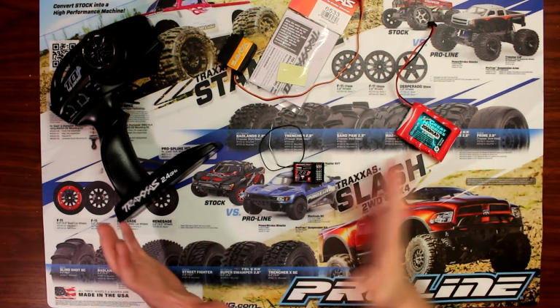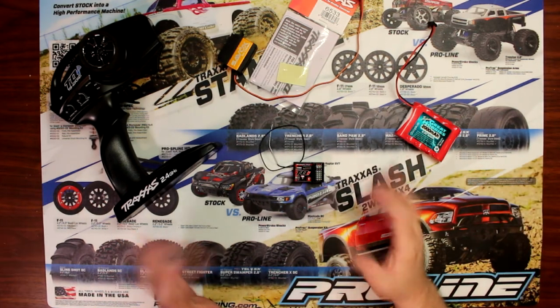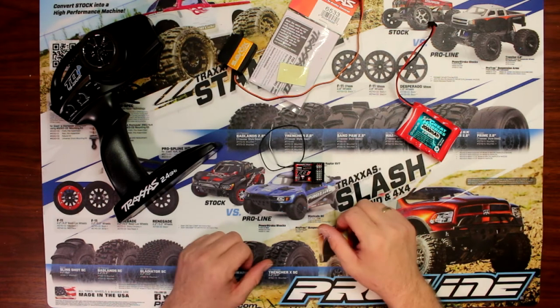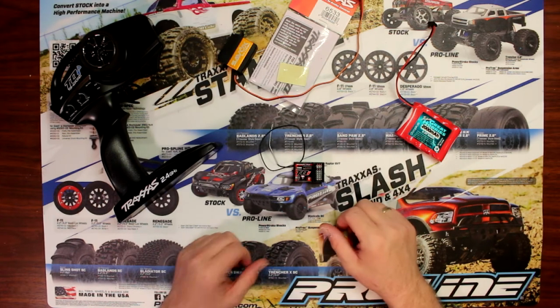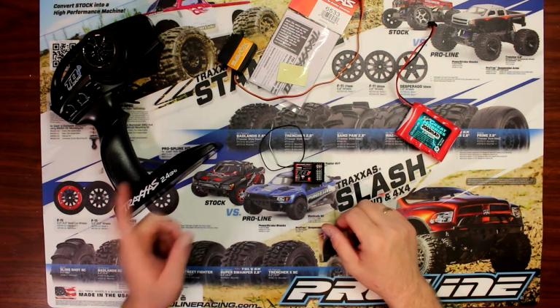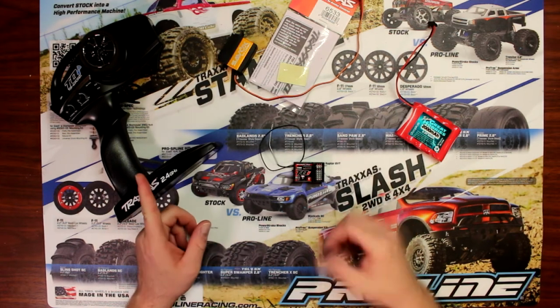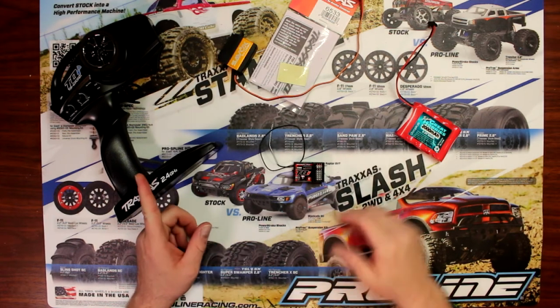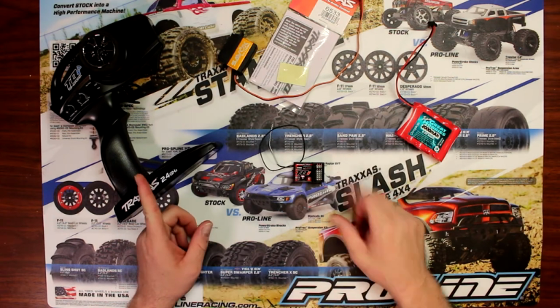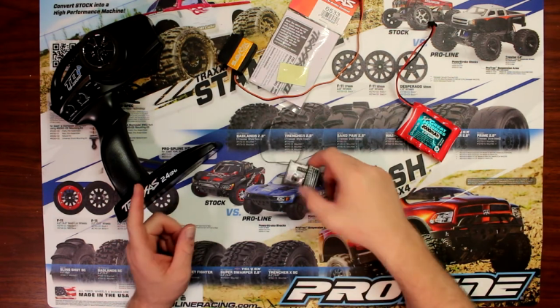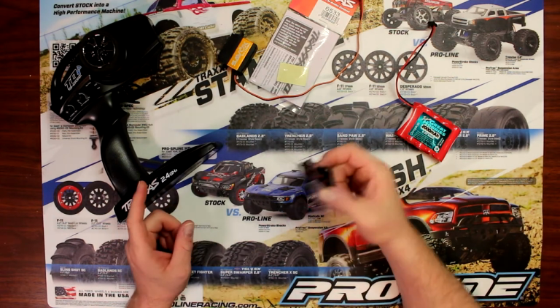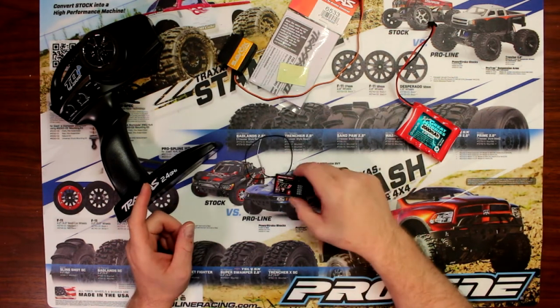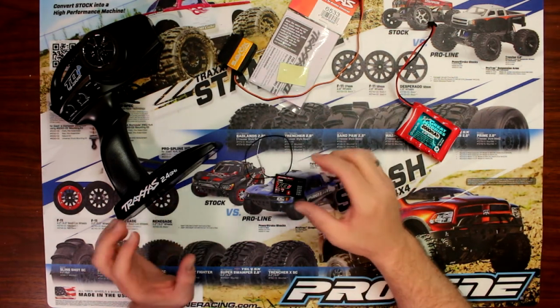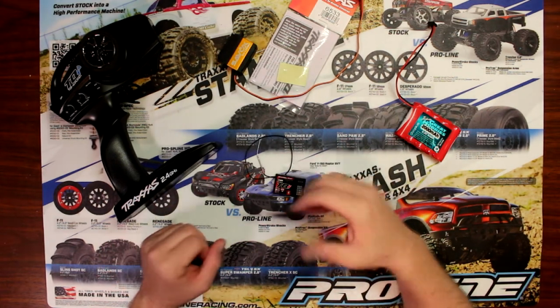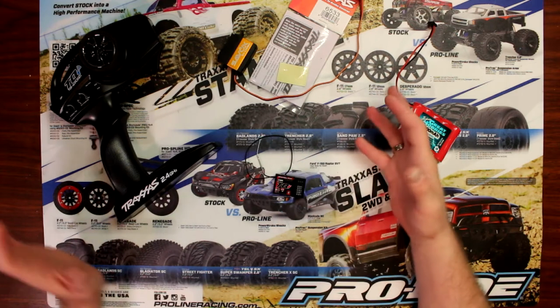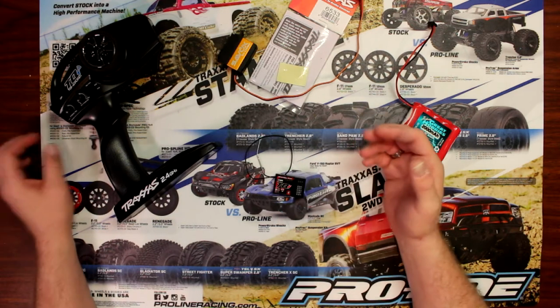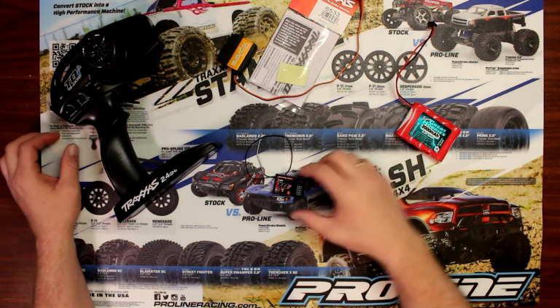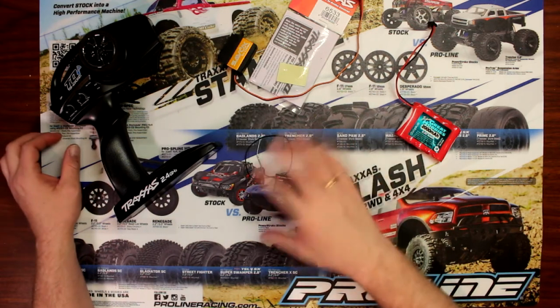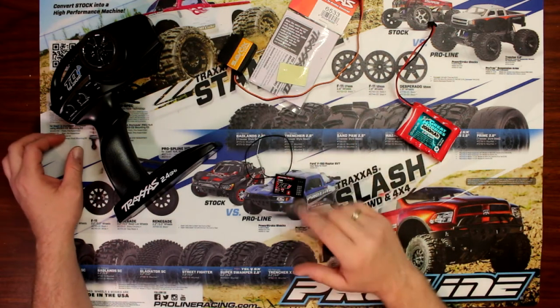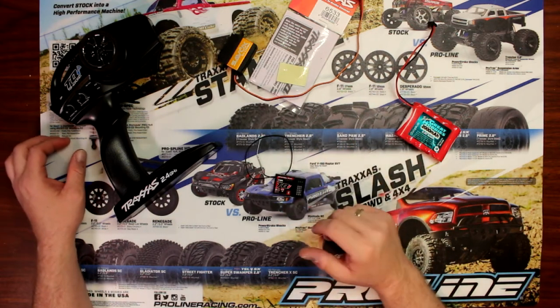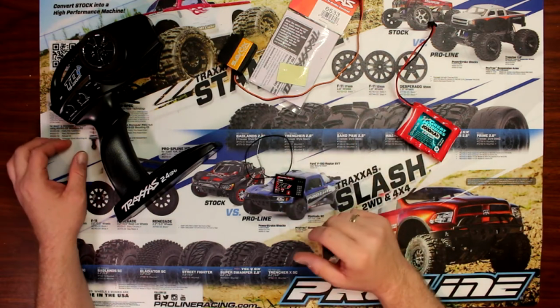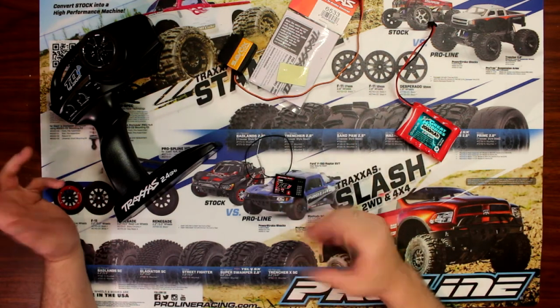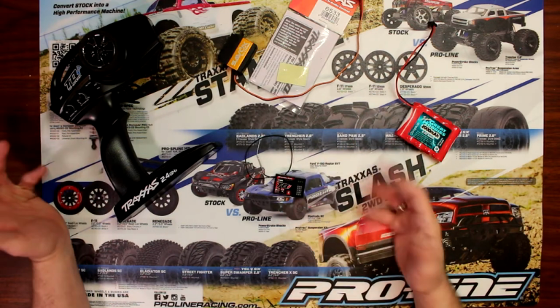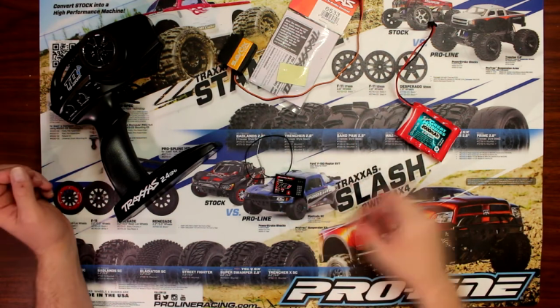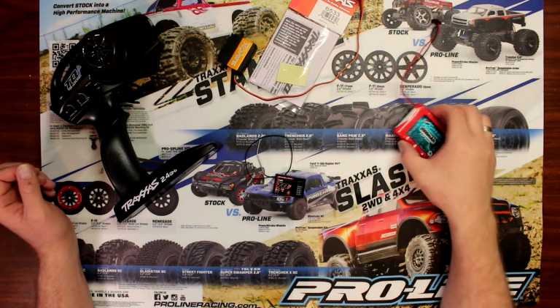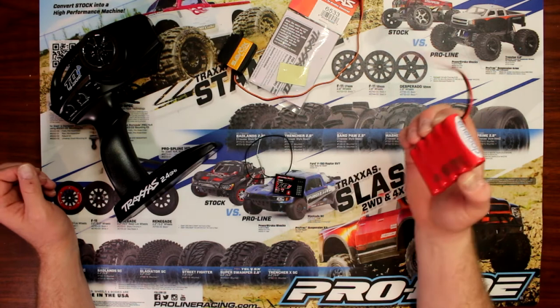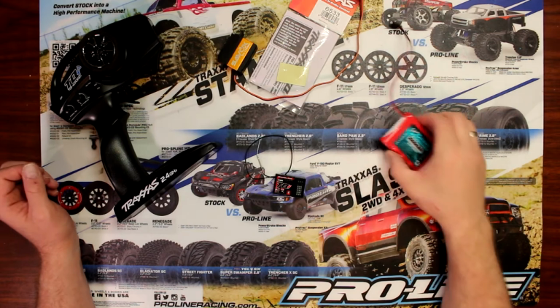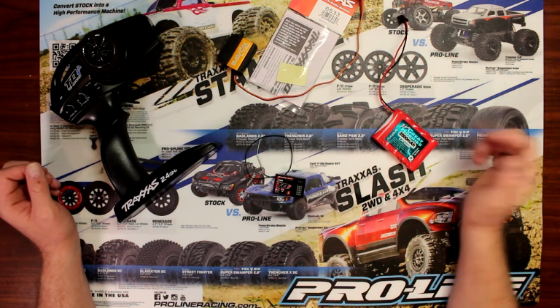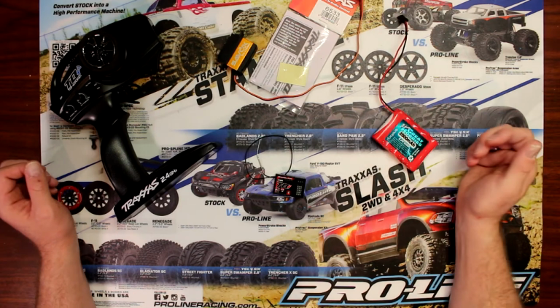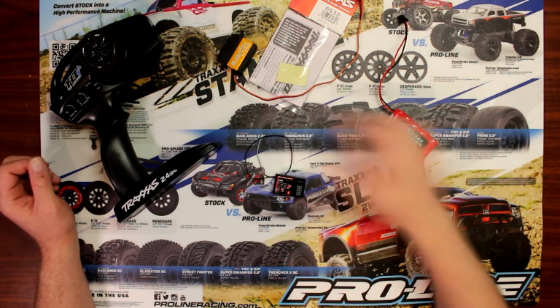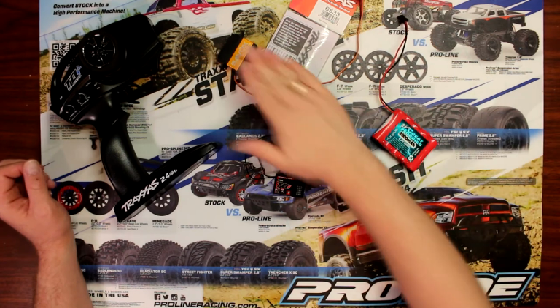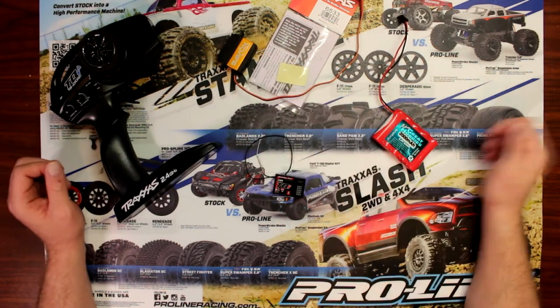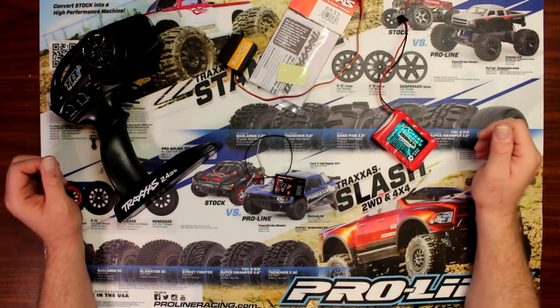Basically in this video, what we only need is this Traxxas remote and Traxxas receiver. If you had the vehicle with you, everything would be in the vehicle already plugged in. I don't have a vehicle, so what we're going to use is this battery right here and this servo.